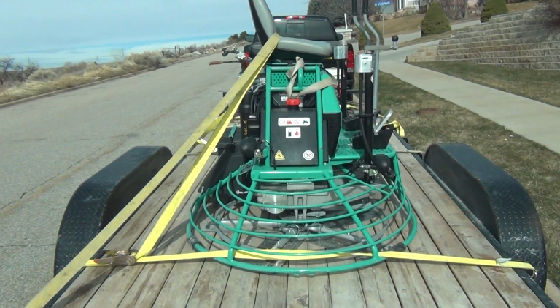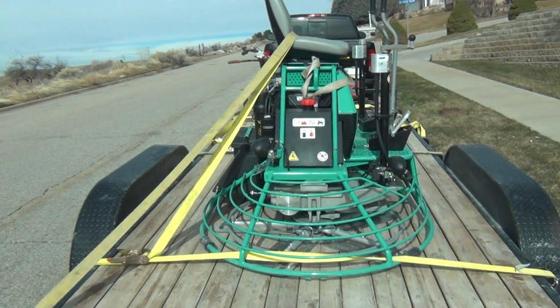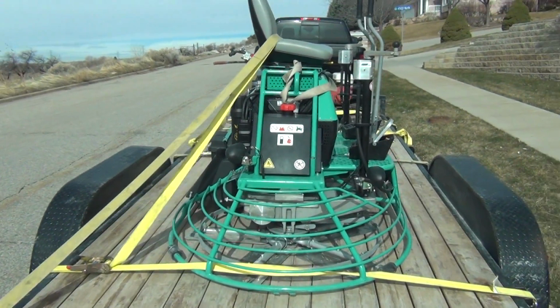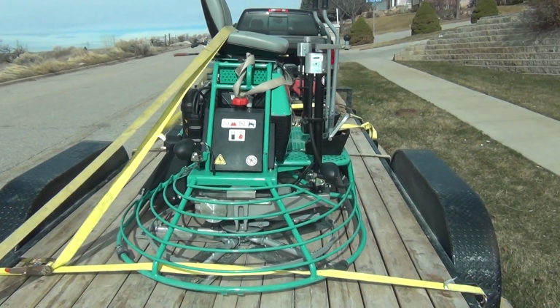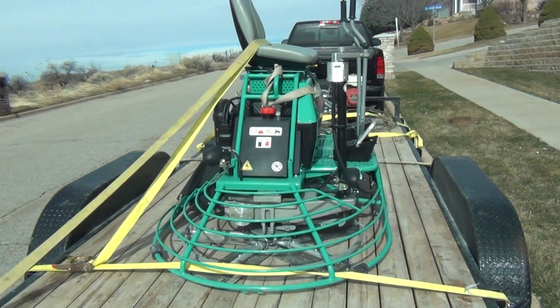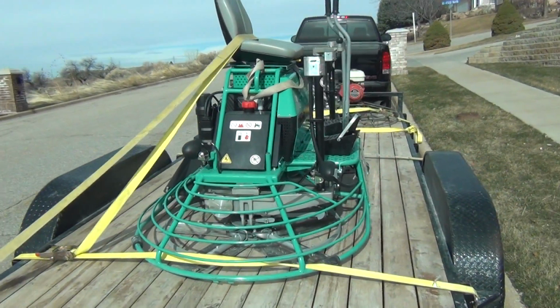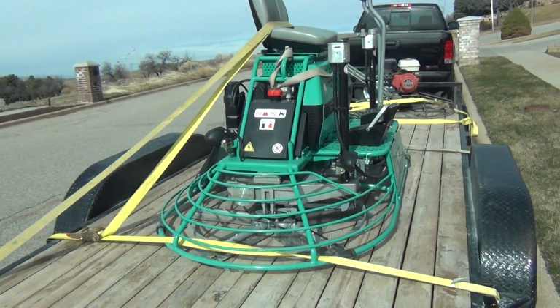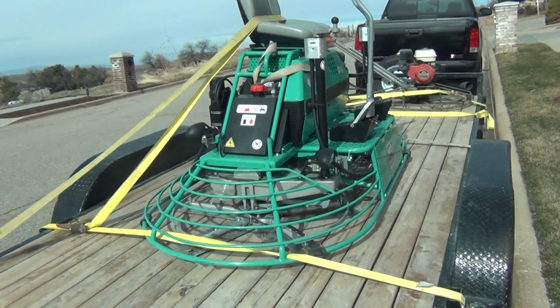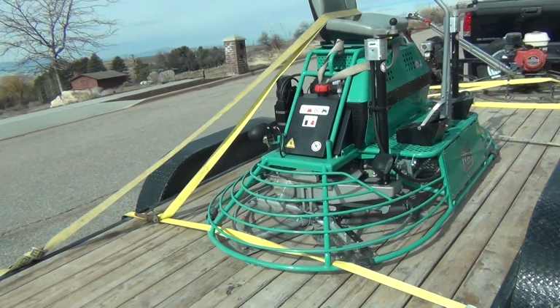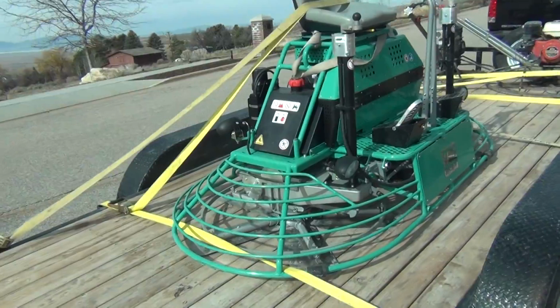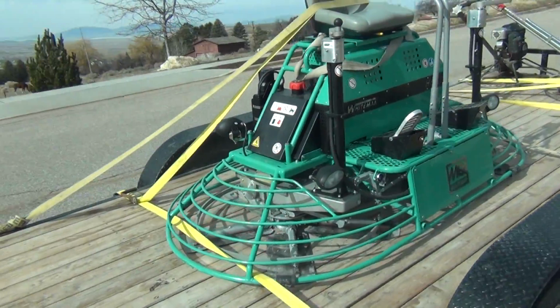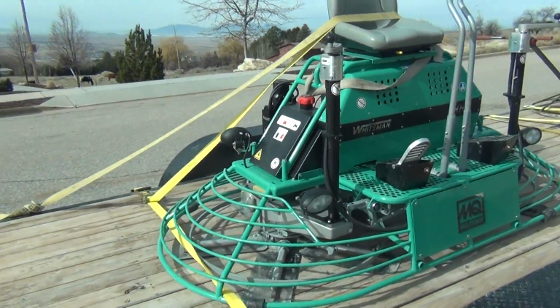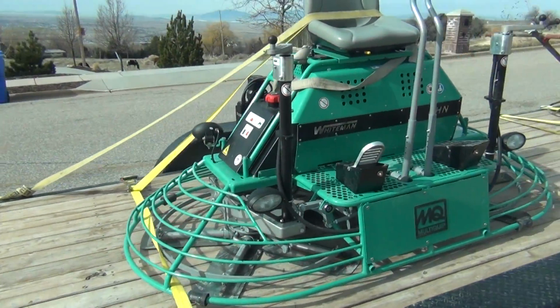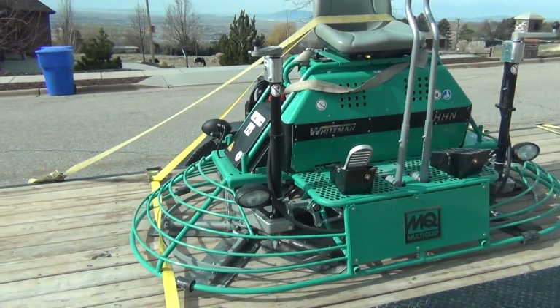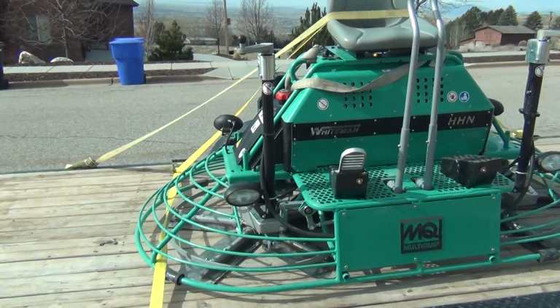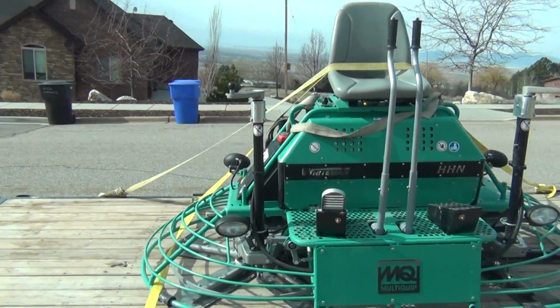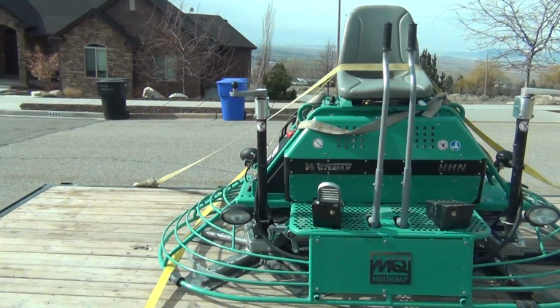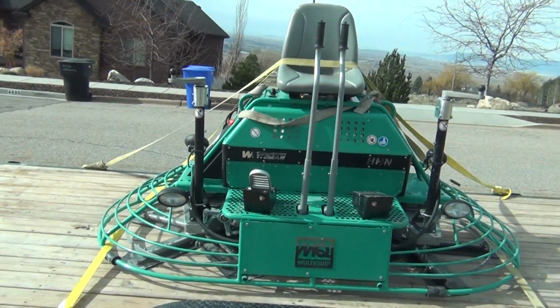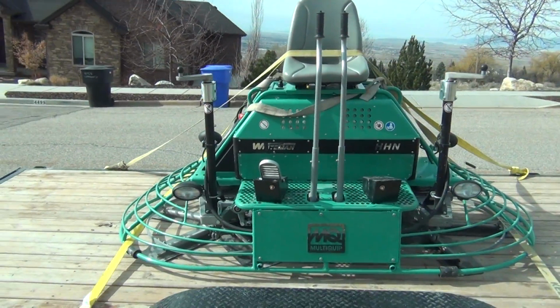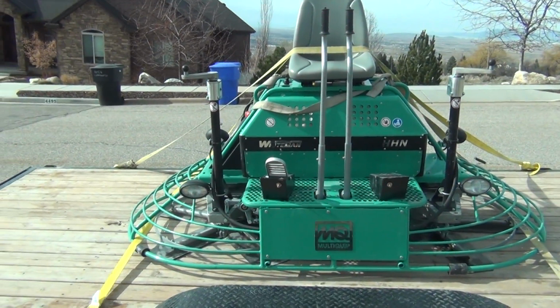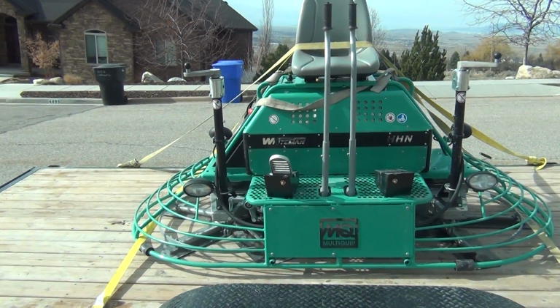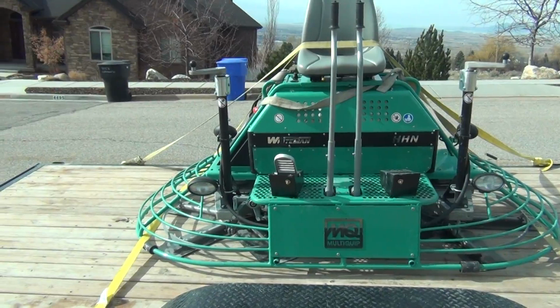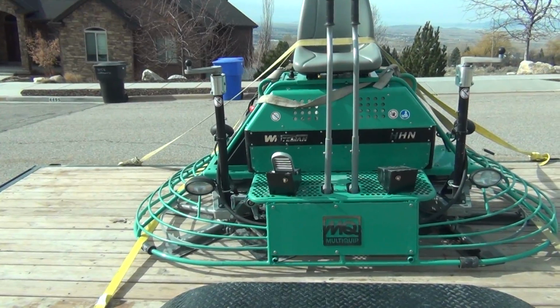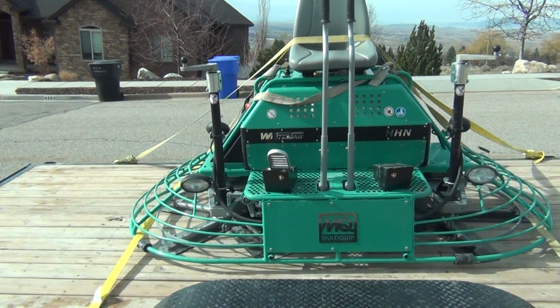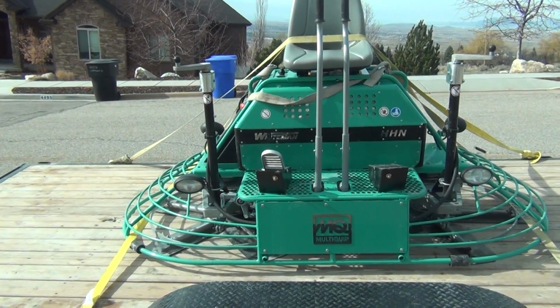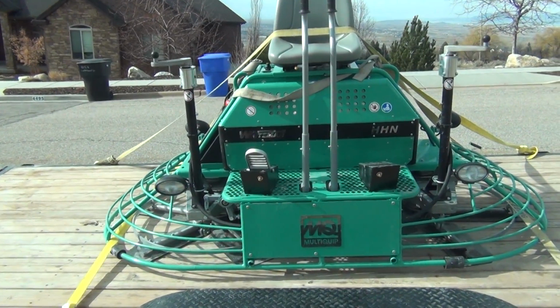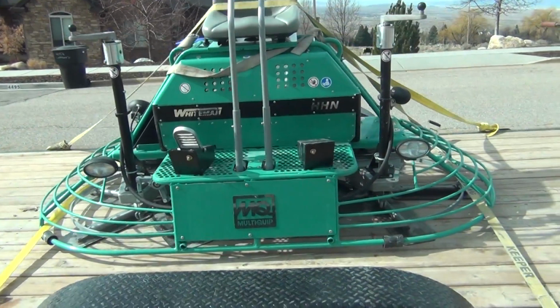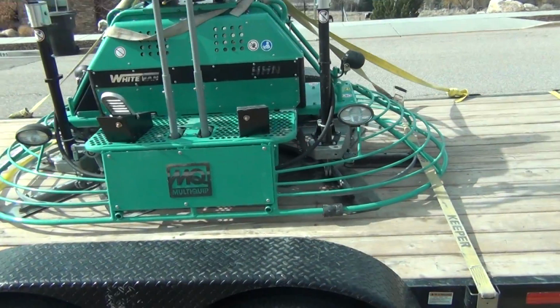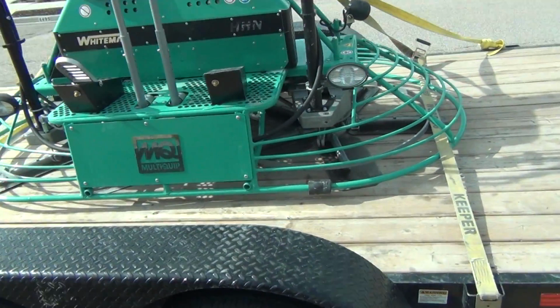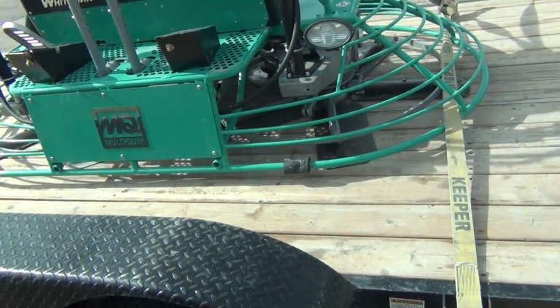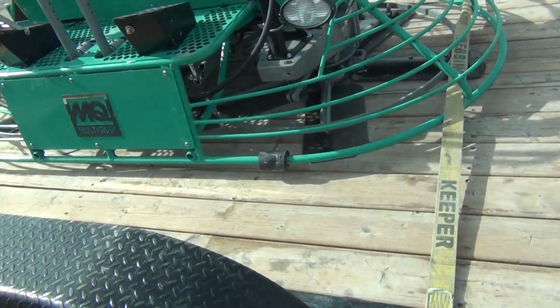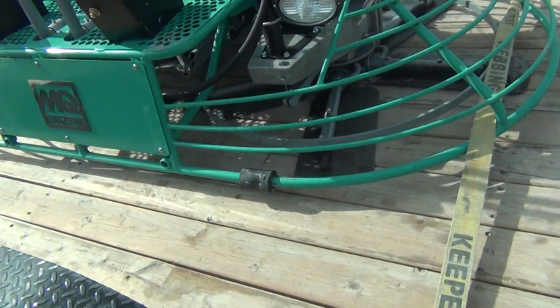Question of the day: what is this thing? I think it cleans floors. My wife thinks it's a hovercraft. It has pedals, controls, and it looks like blades on the bottom. I think they clean the floor.